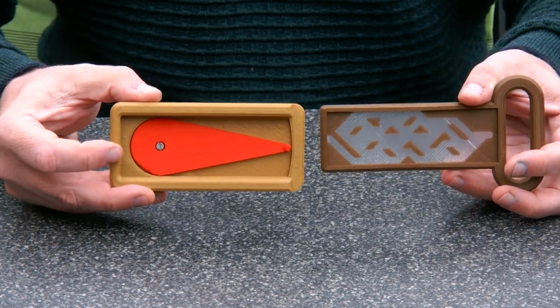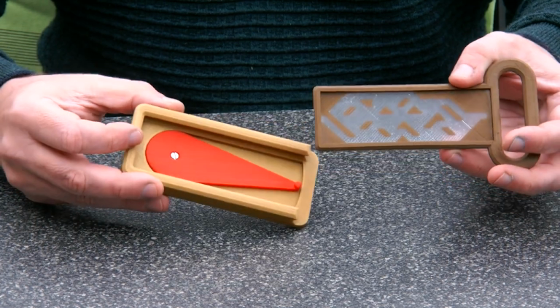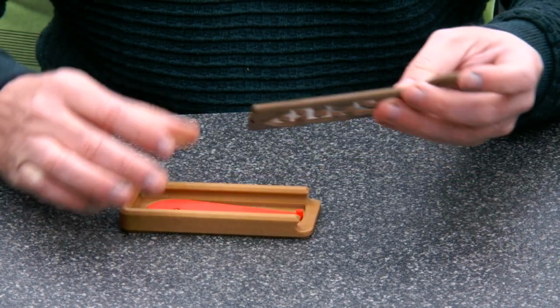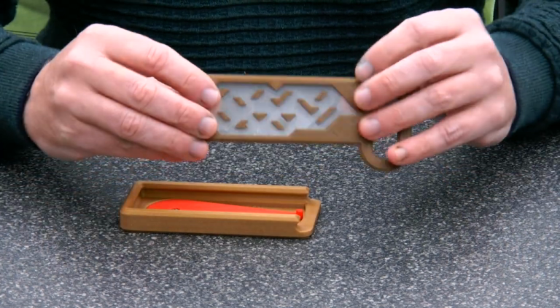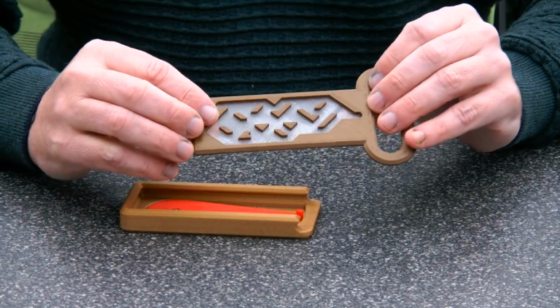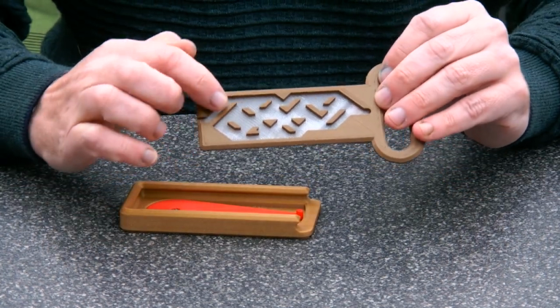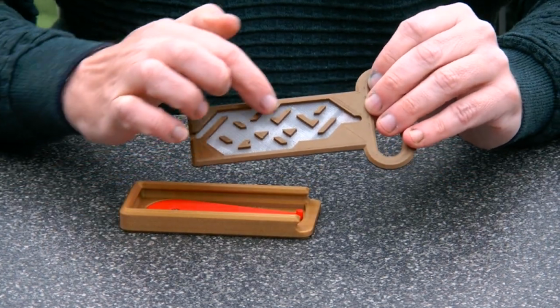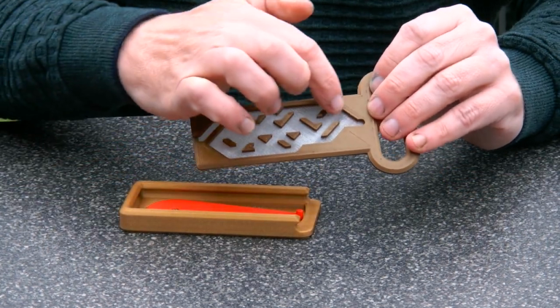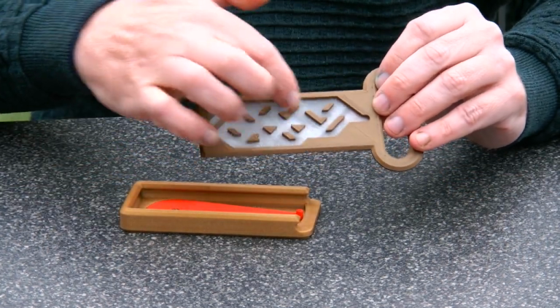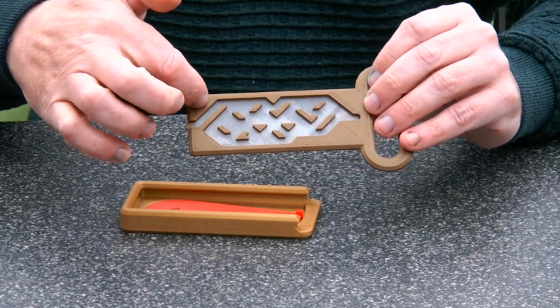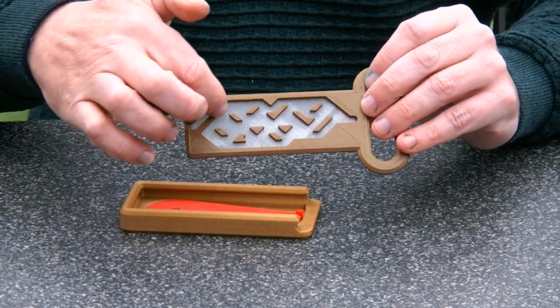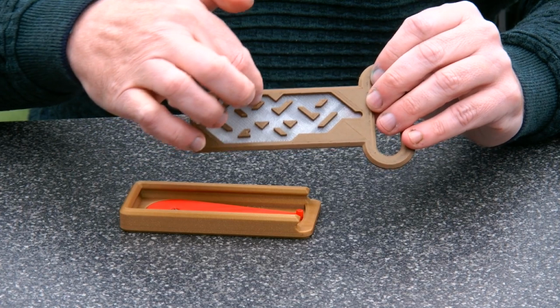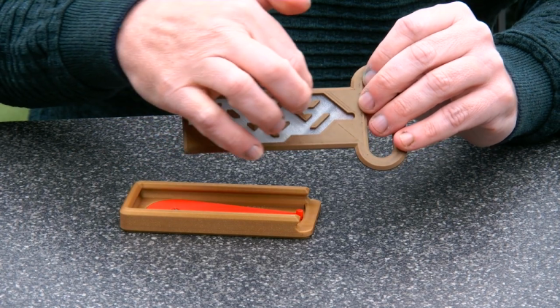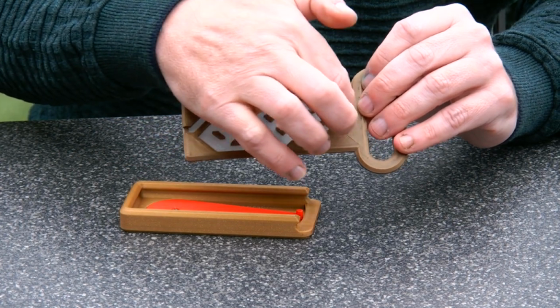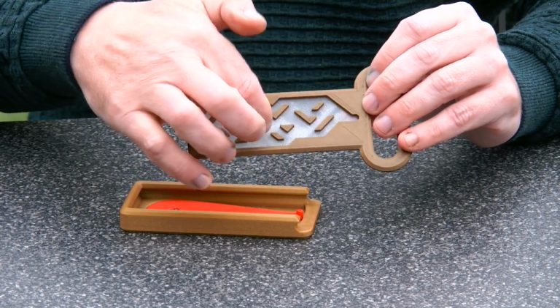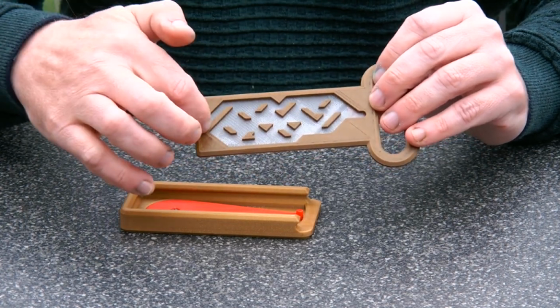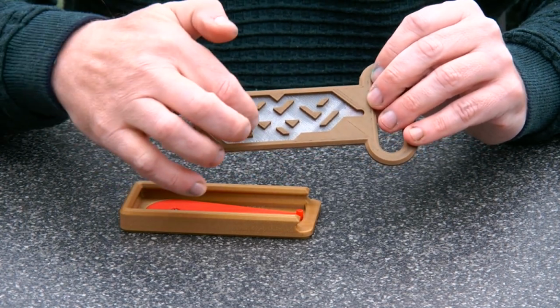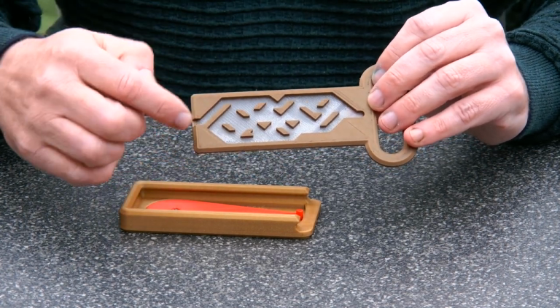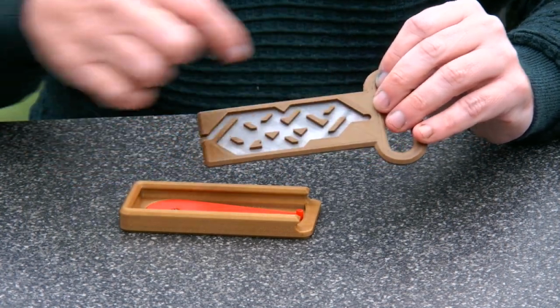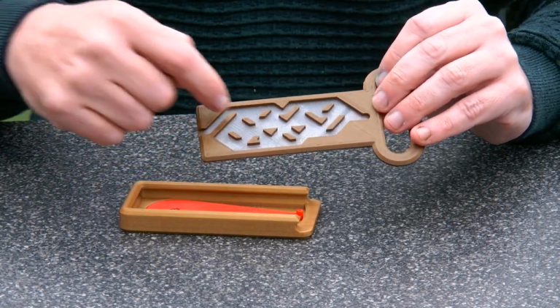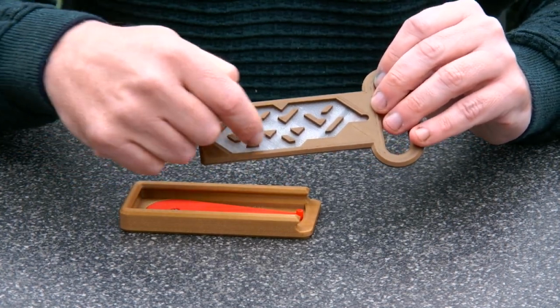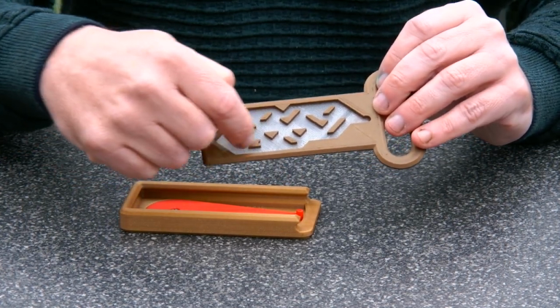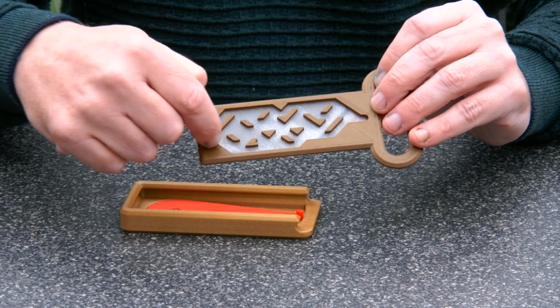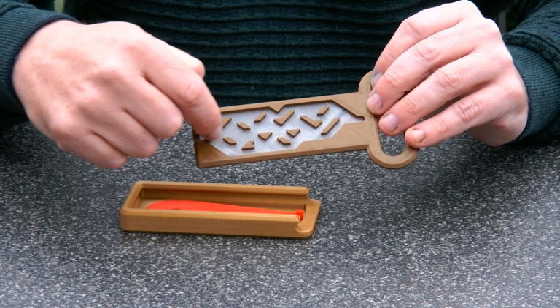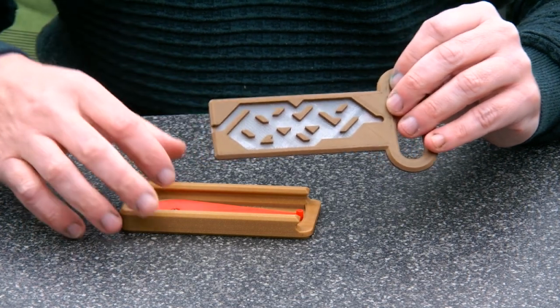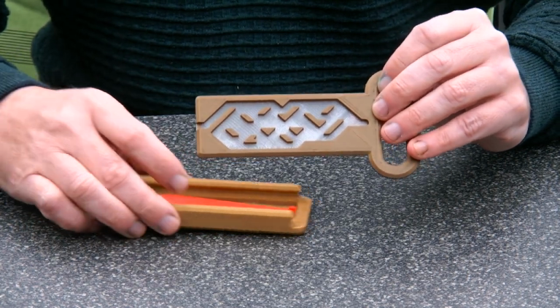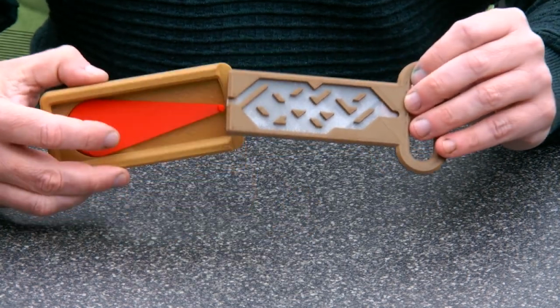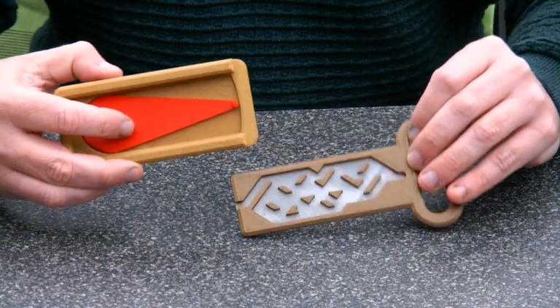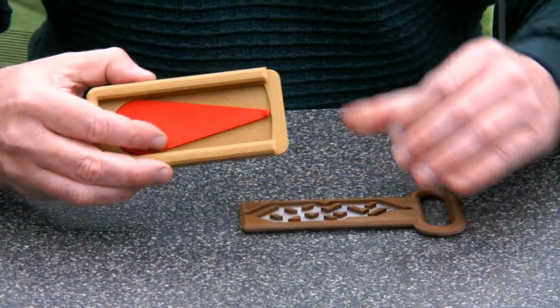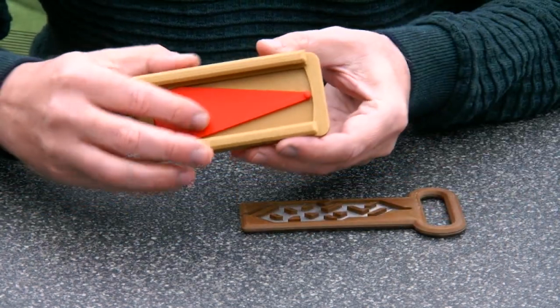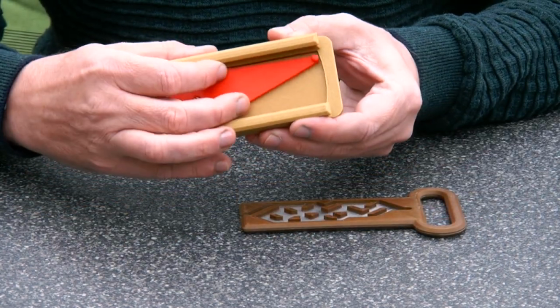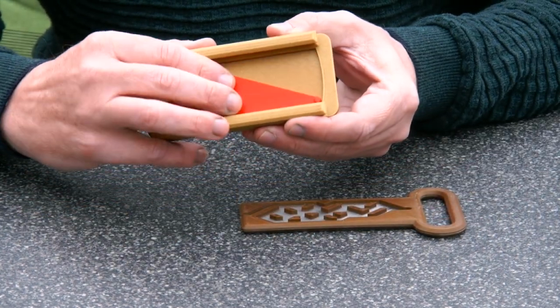What you can see is that this is a maze where the pin goes through all the parts here. It gets blocked at various places, and it's the red pin that moves up and down.